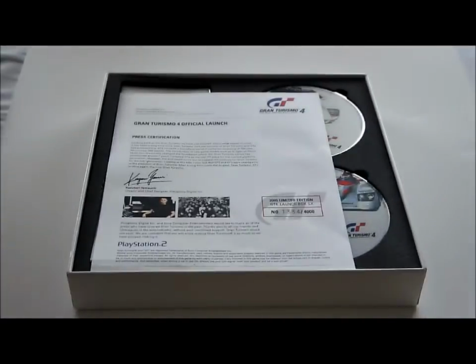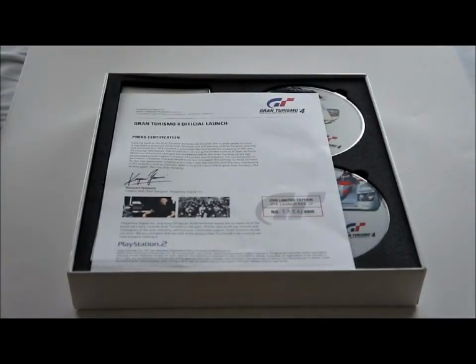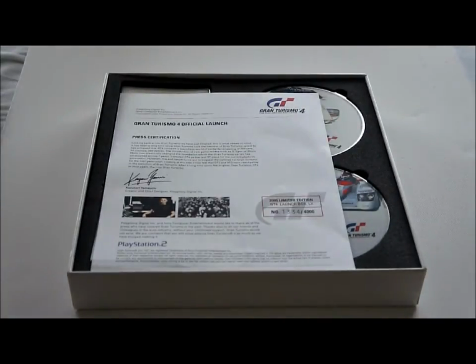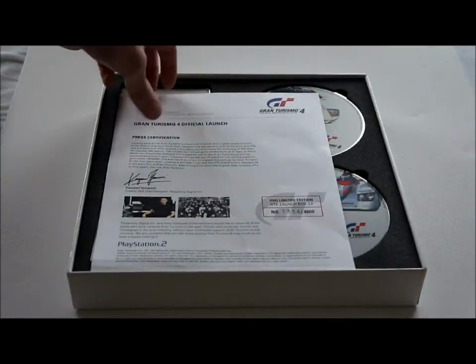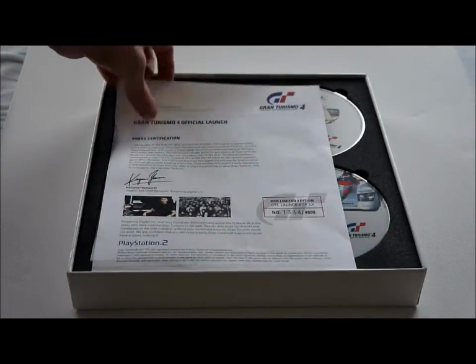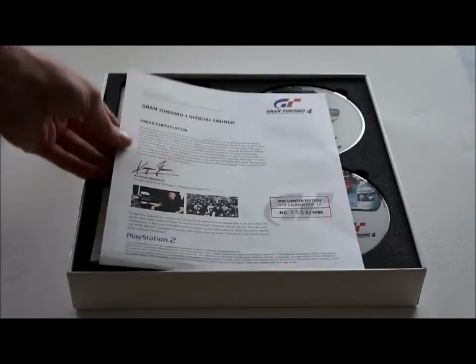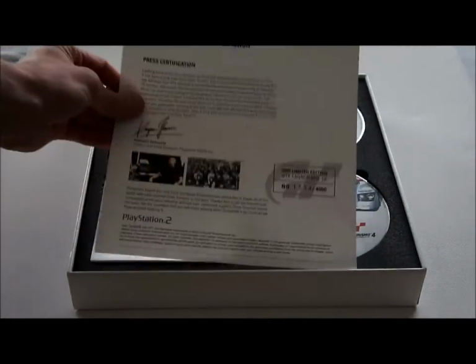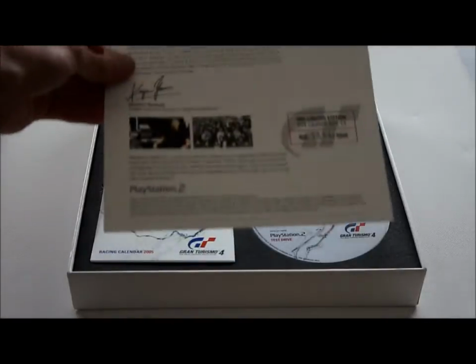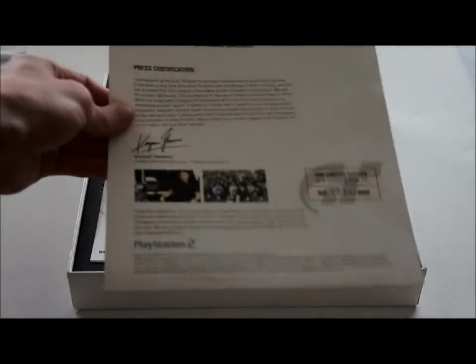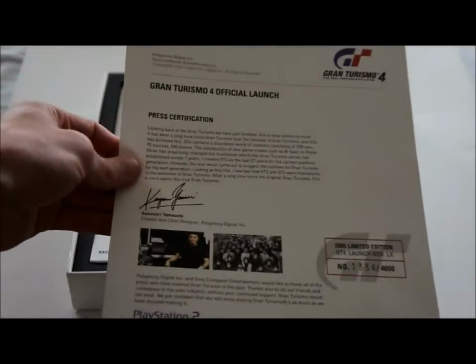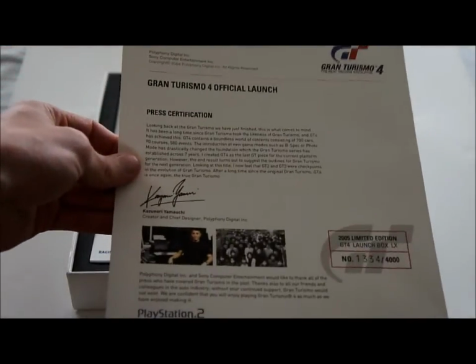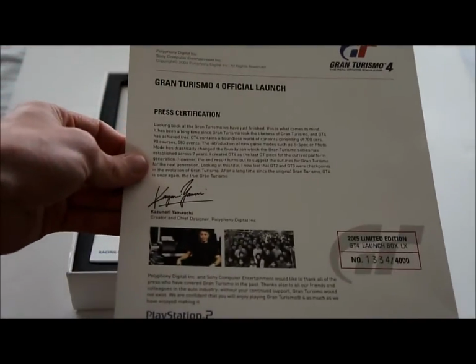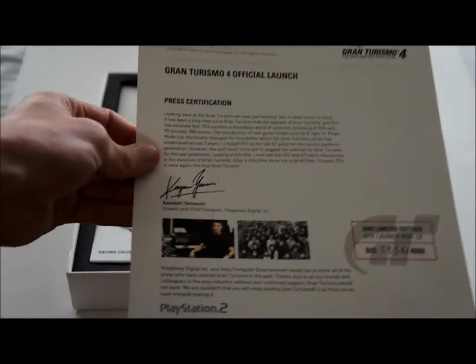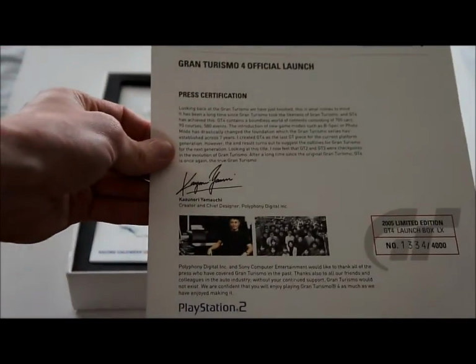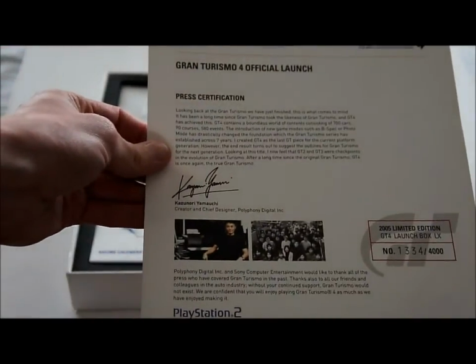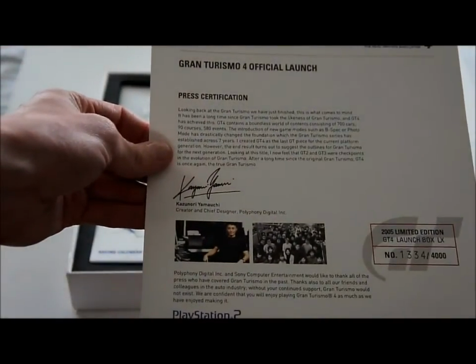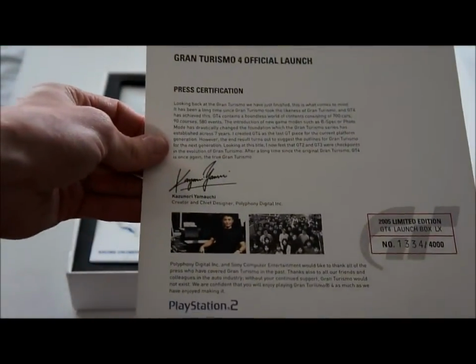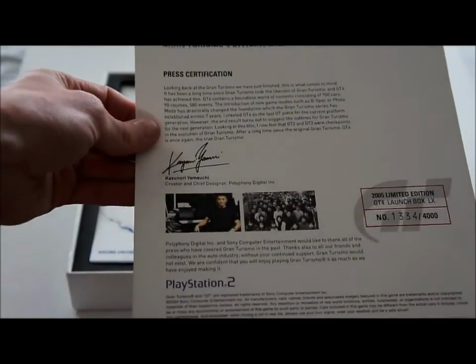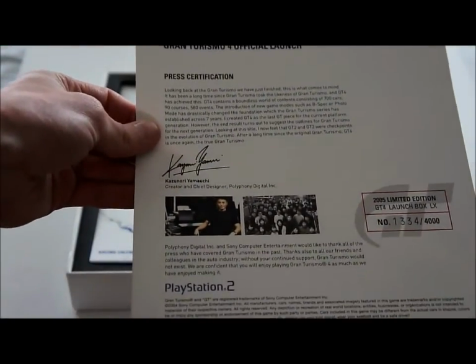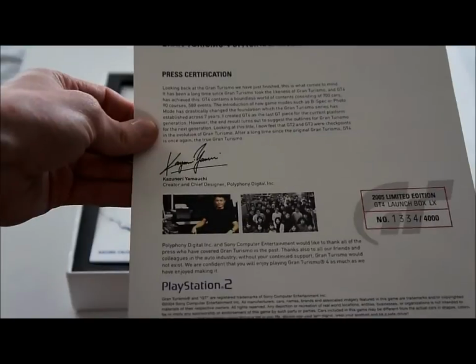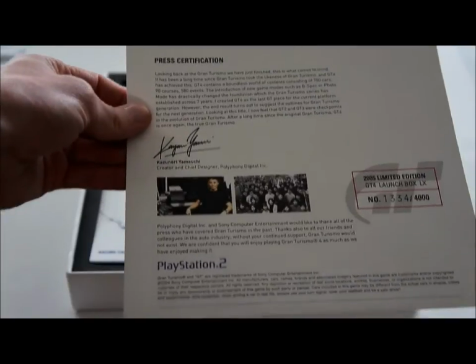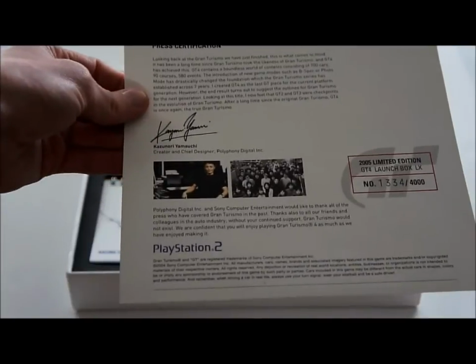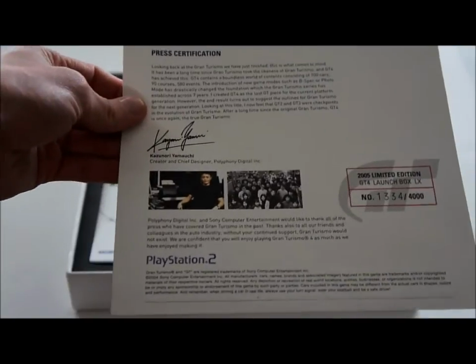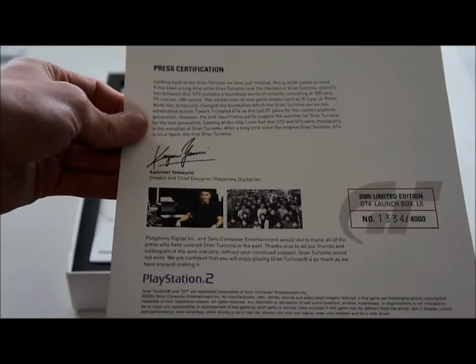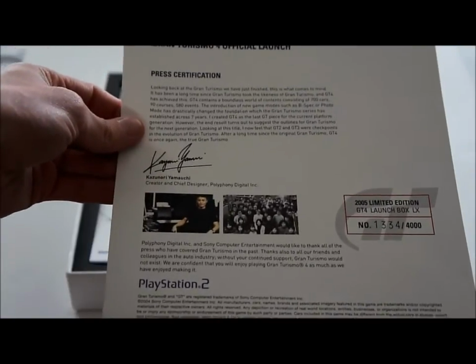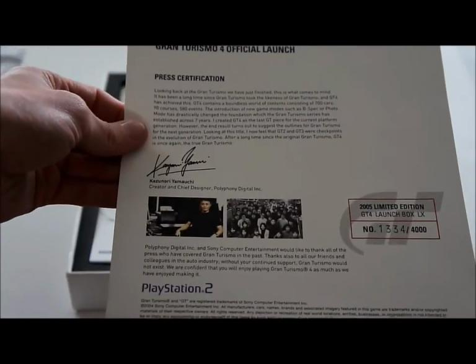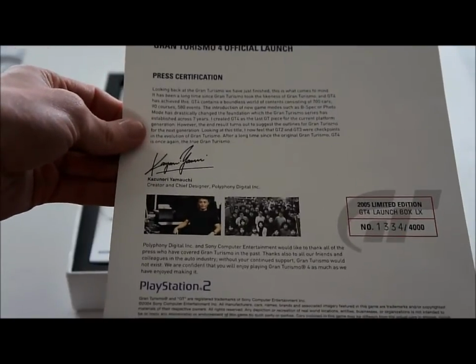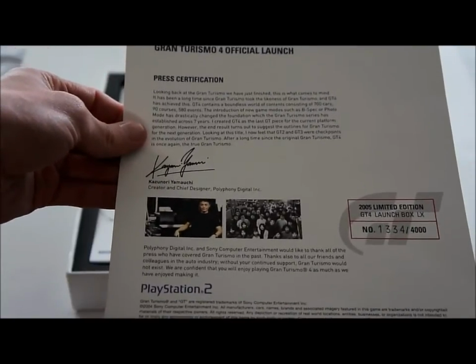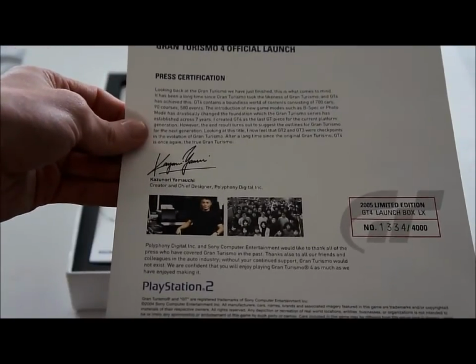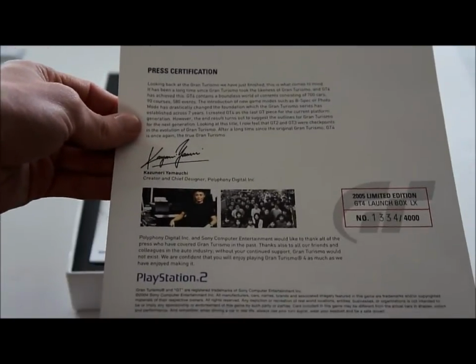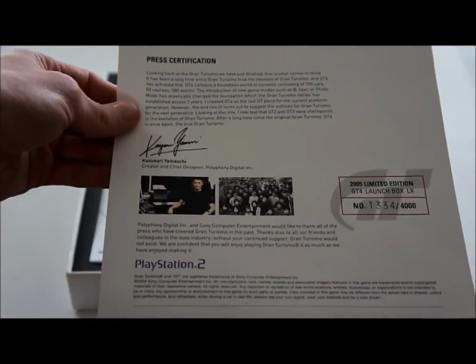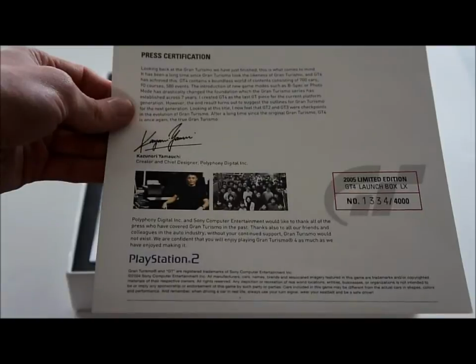When you open it up, first you find the press certification. This is Yamauchi explaining something about the game, and it's also a certificate that the game is real.